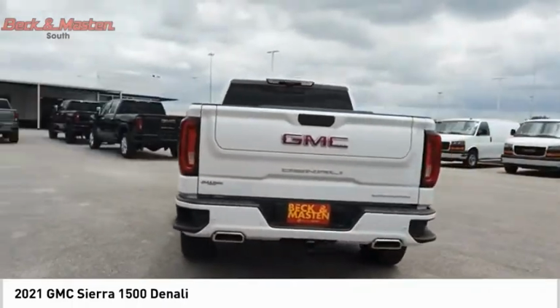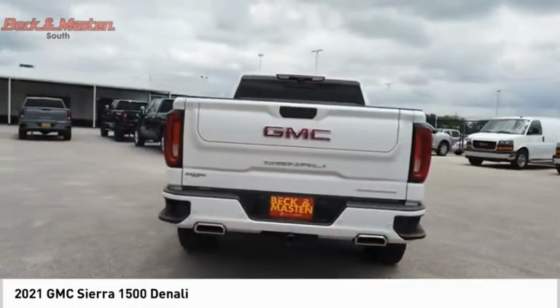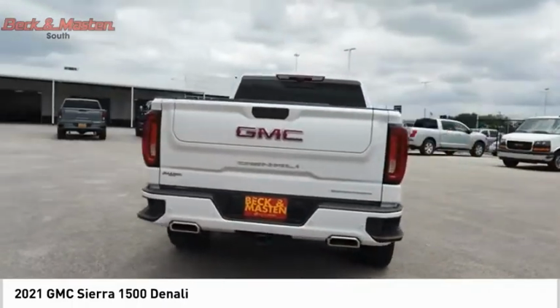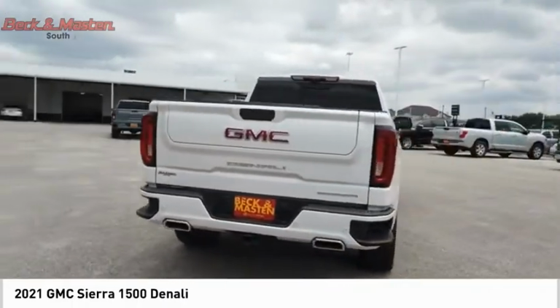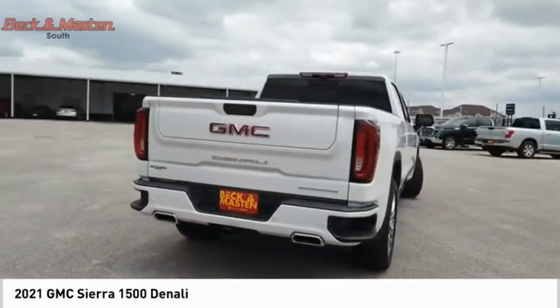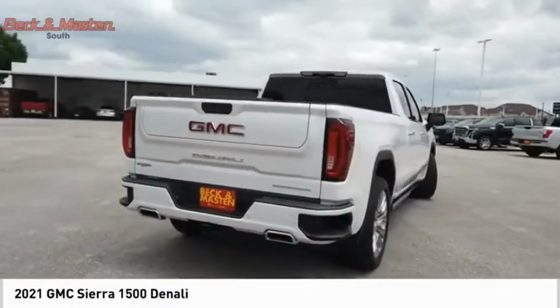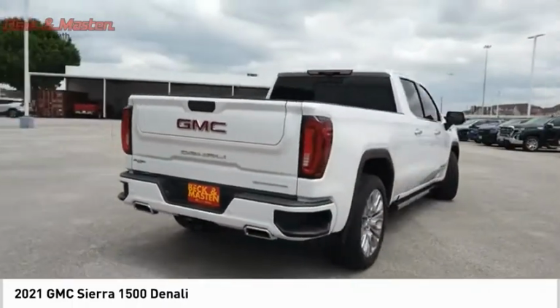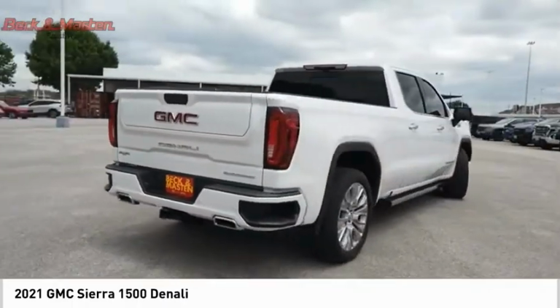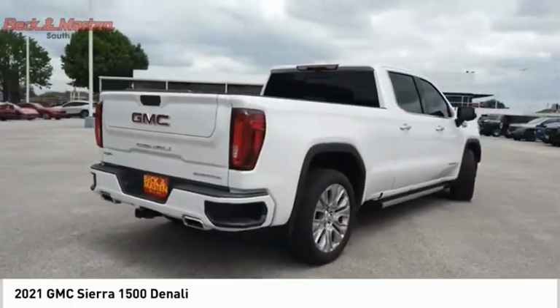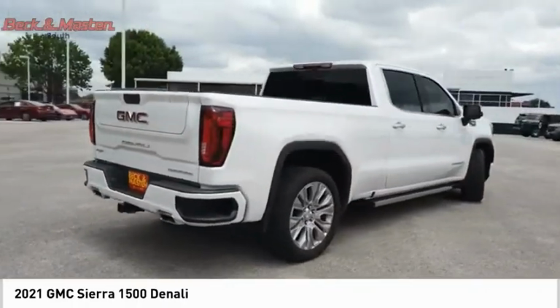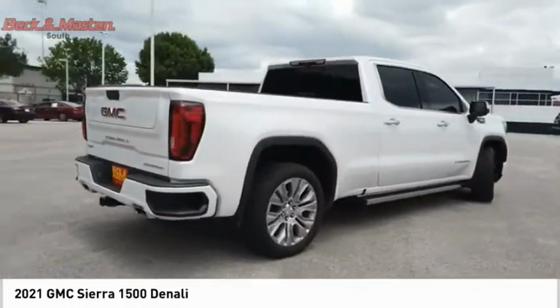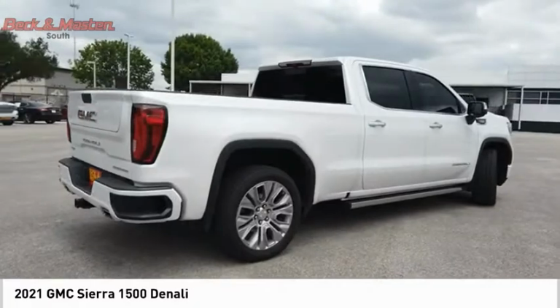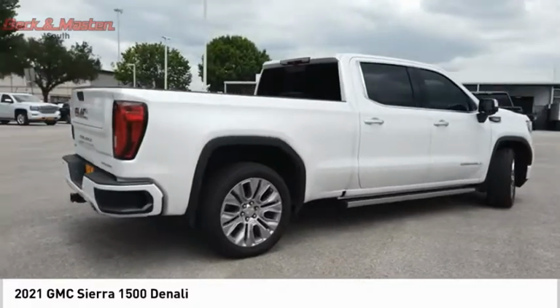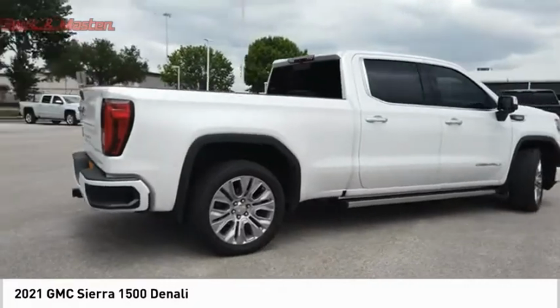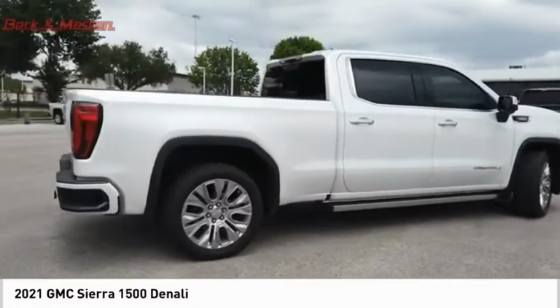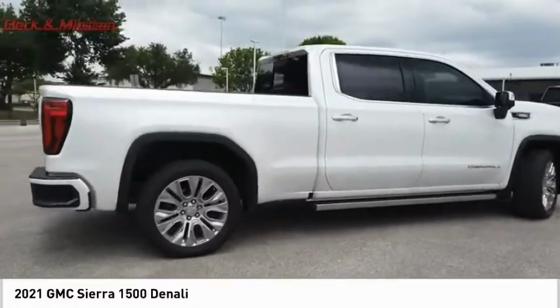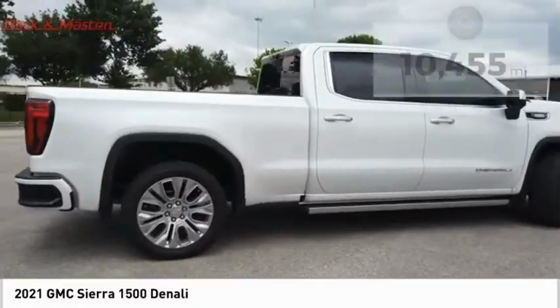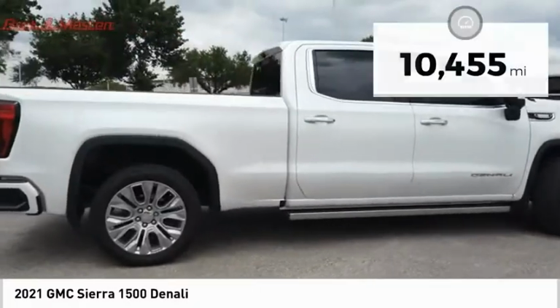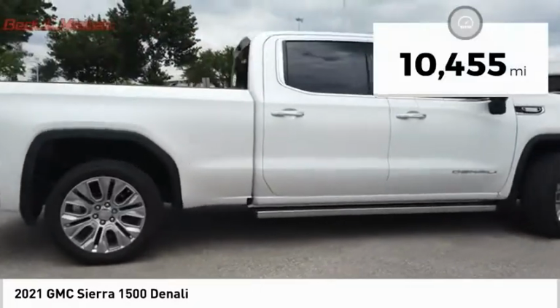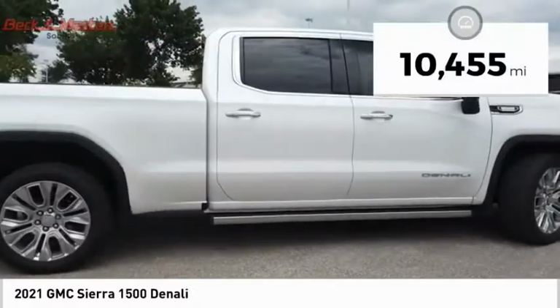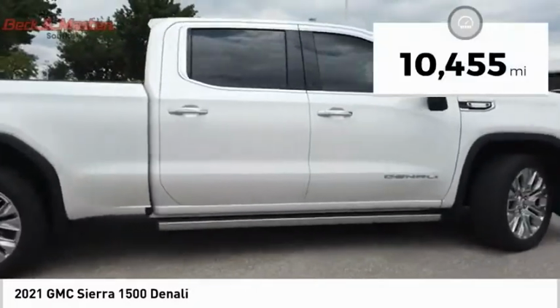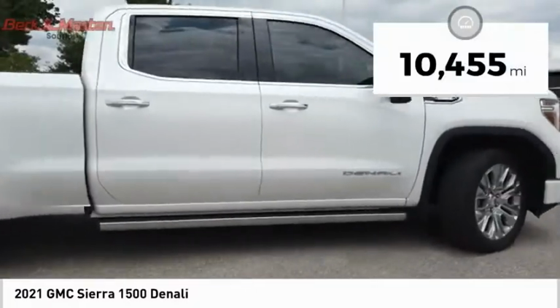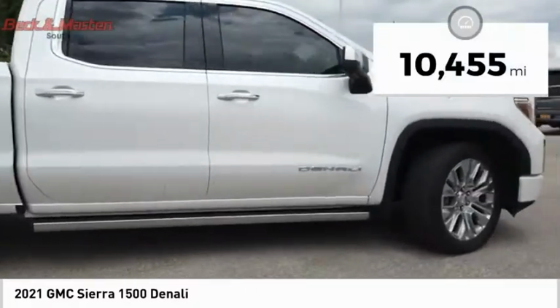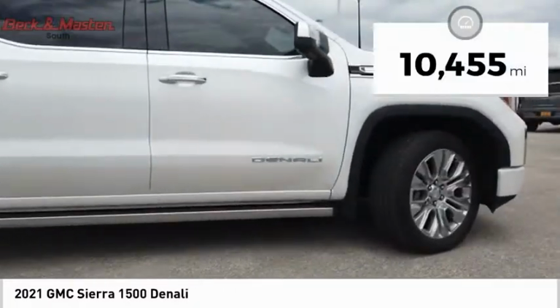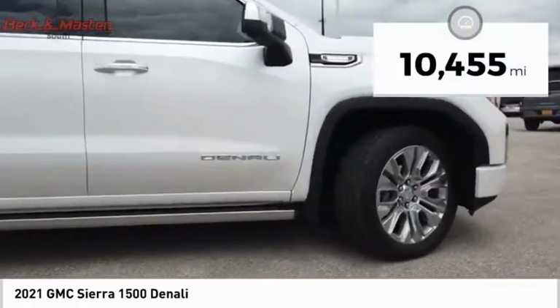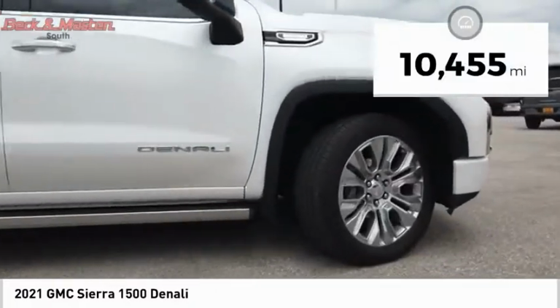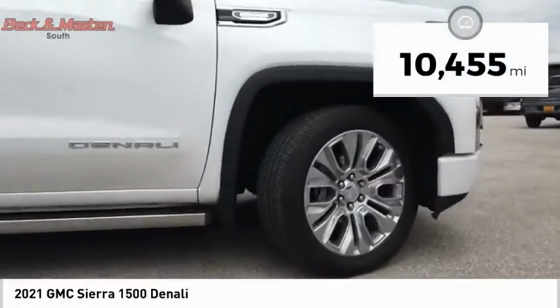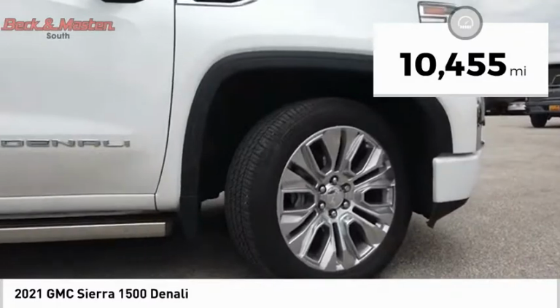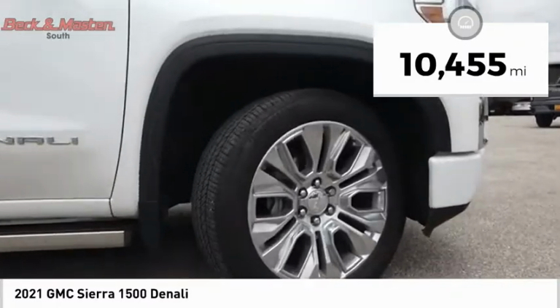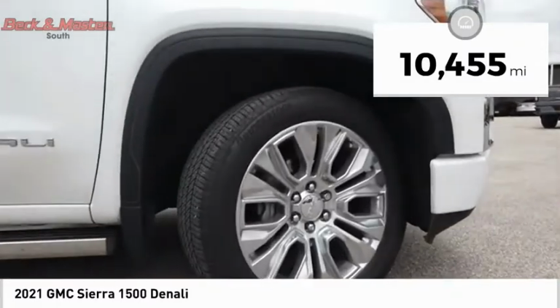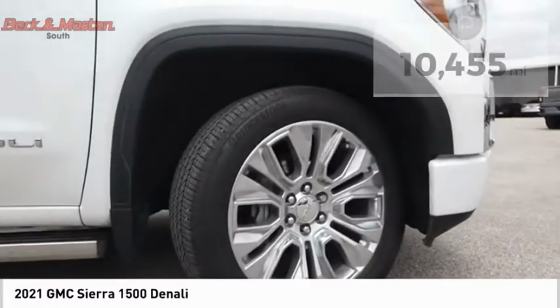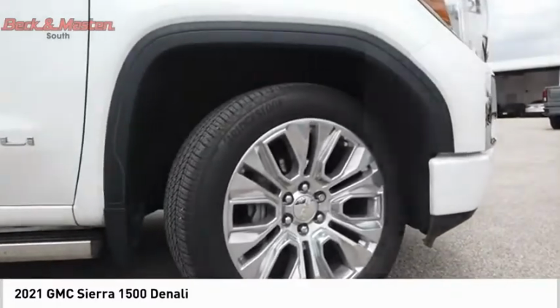Power and advanced technology can both be found in this fantastic truck. This vehicle has less than 15,000 miles. Here are some of this vehicle's great options.